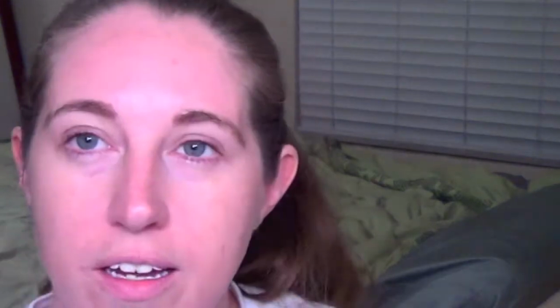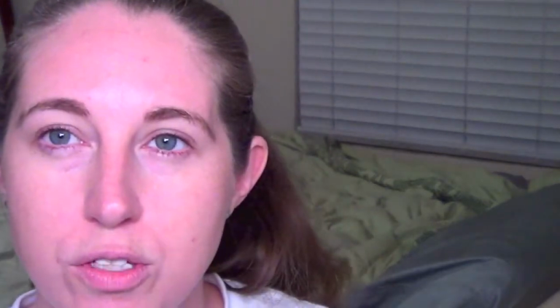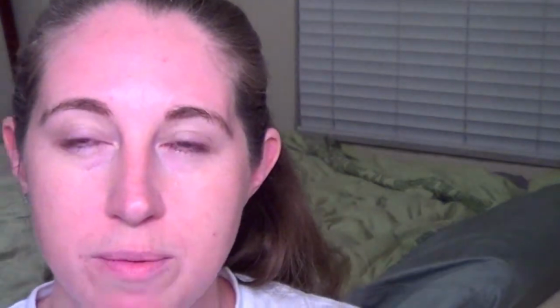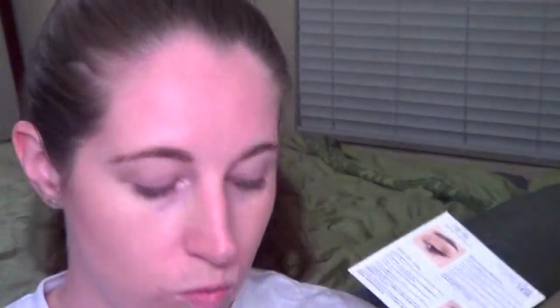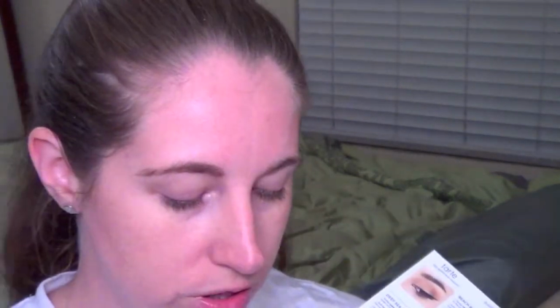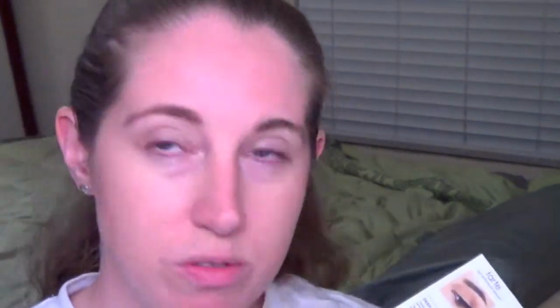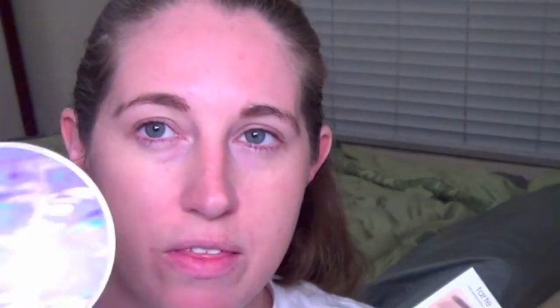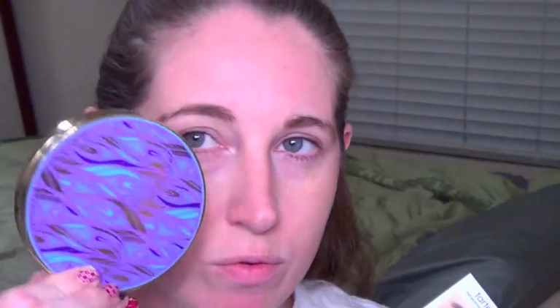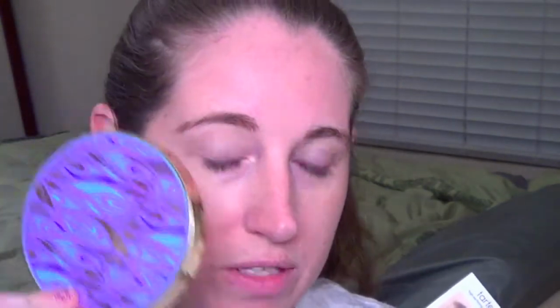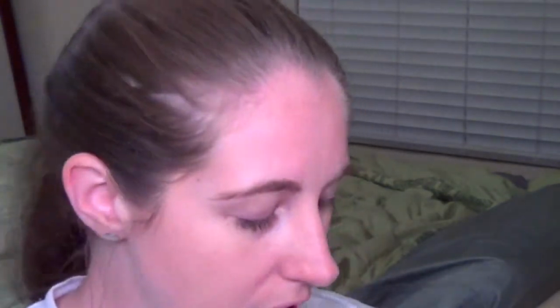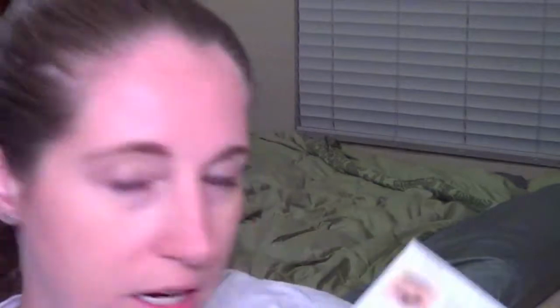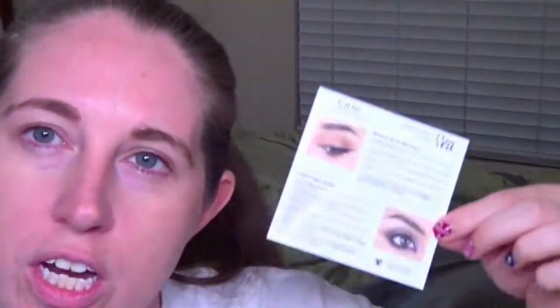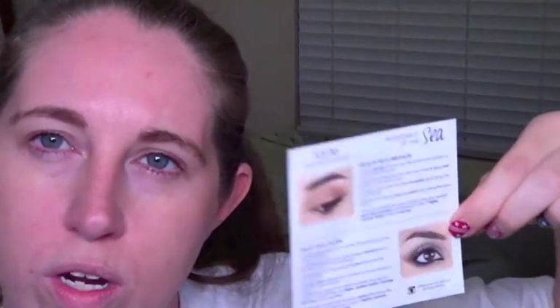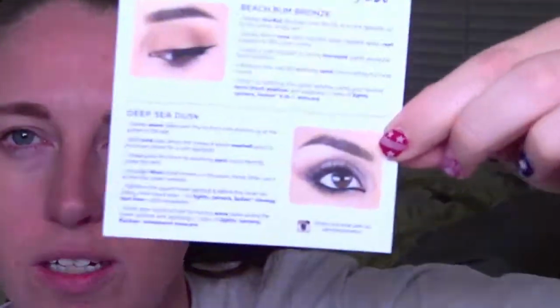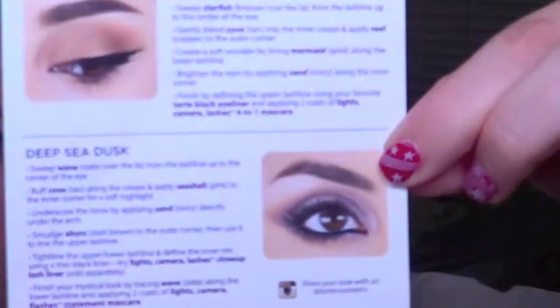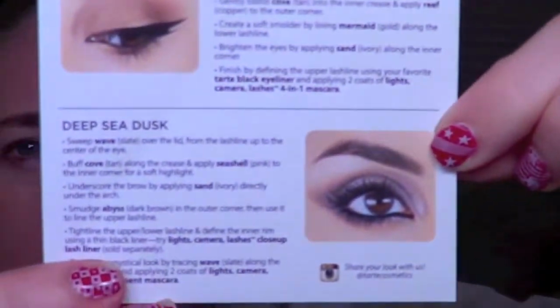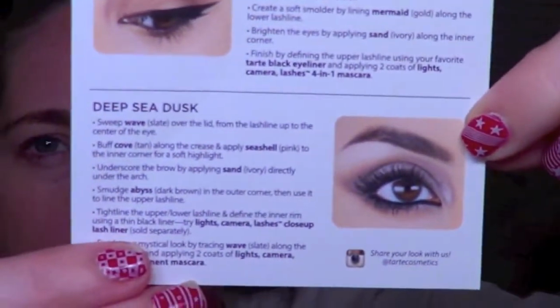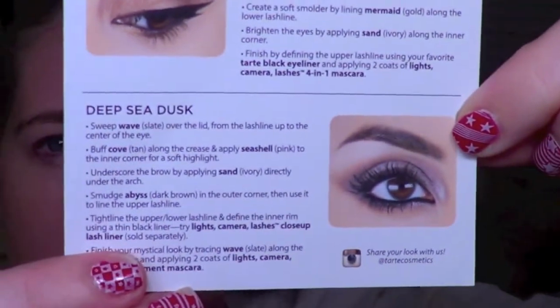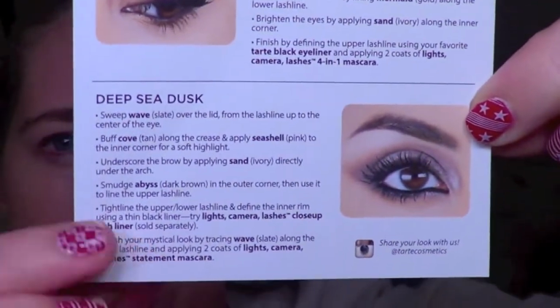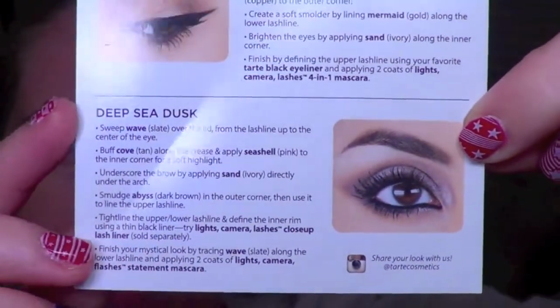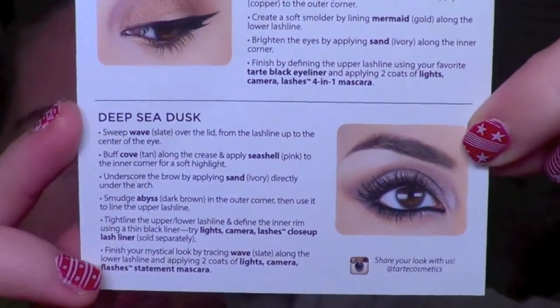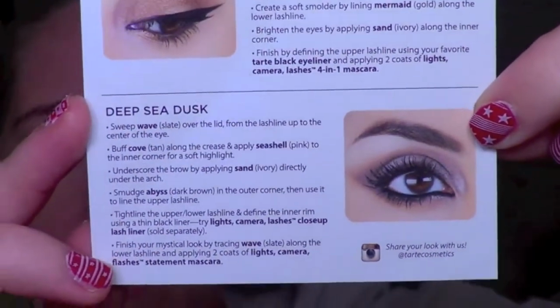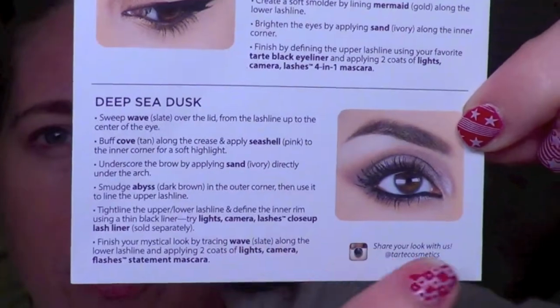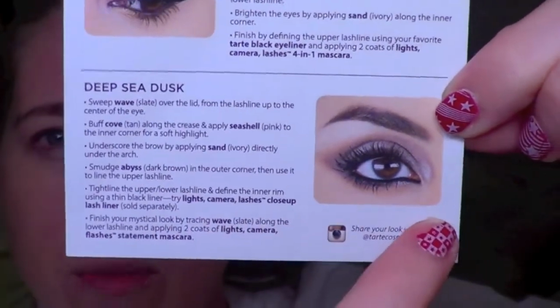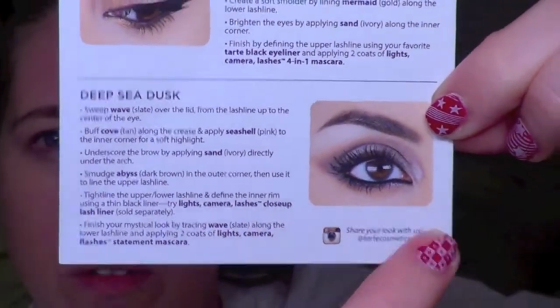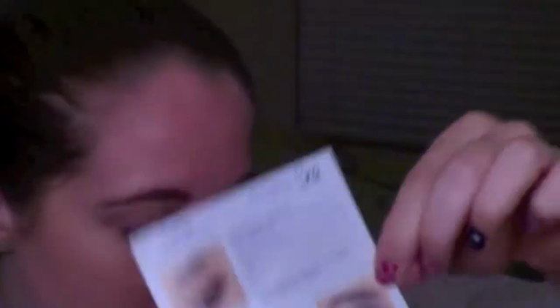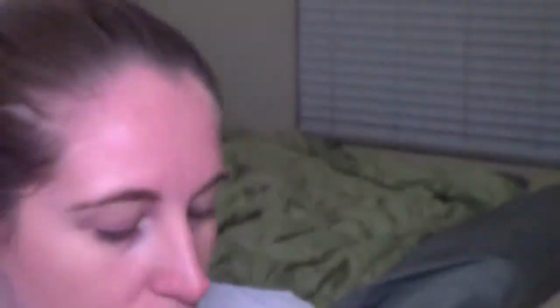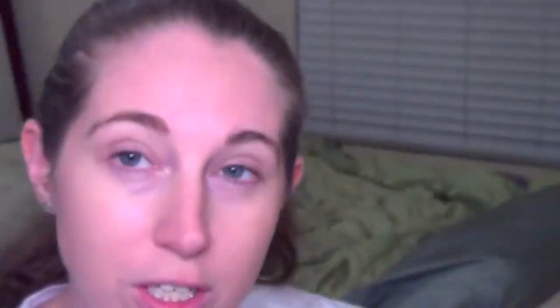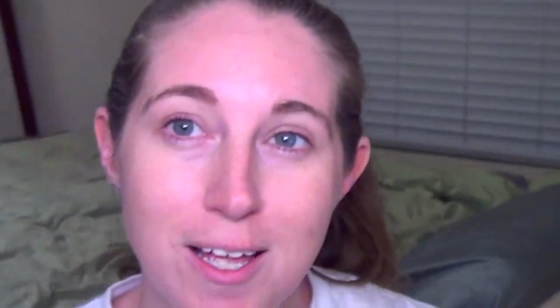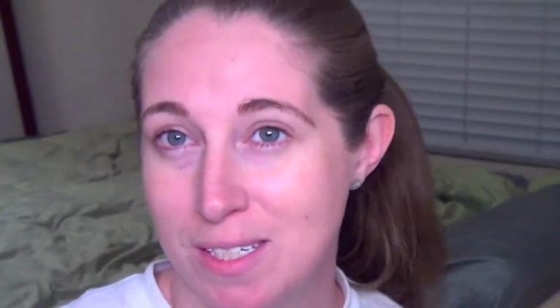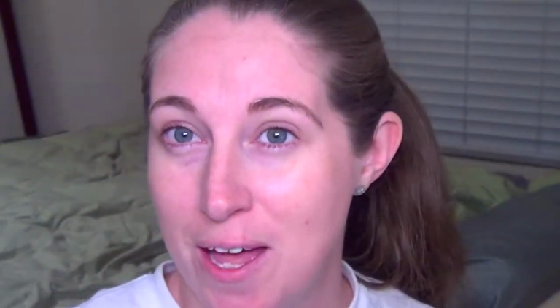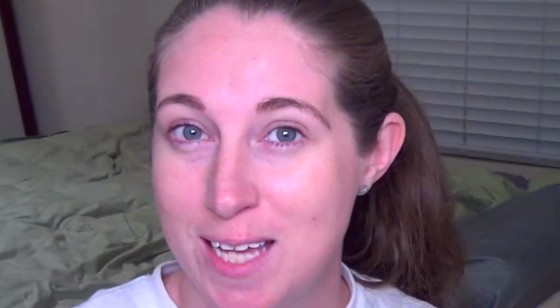I also forgot to mention we are going to be using the Rainforest of the Sea palette and I'm going to try to do one of the looks in the cards. We're going to go for the Deep Sea Dusk look tonight, which is more of like a grey taupe look. So we'll see how that turns out.